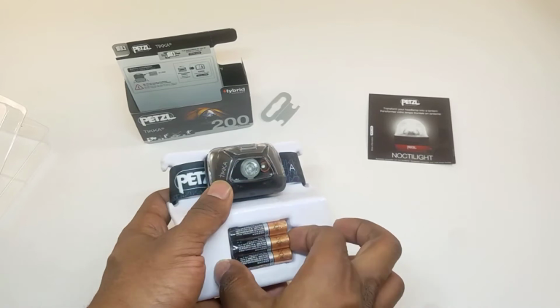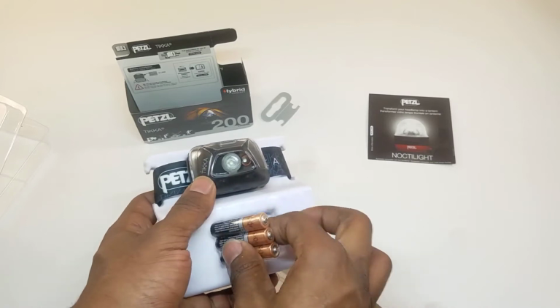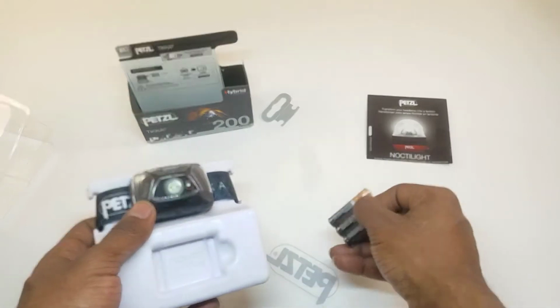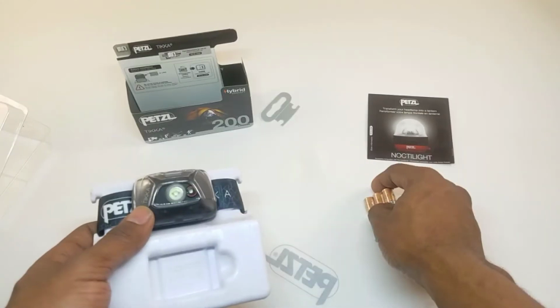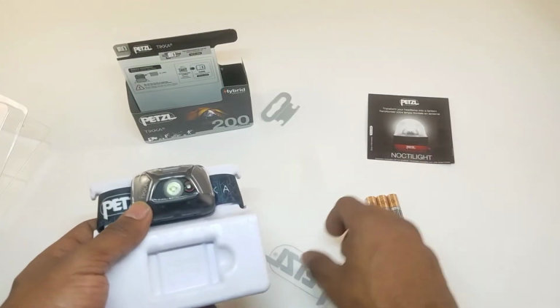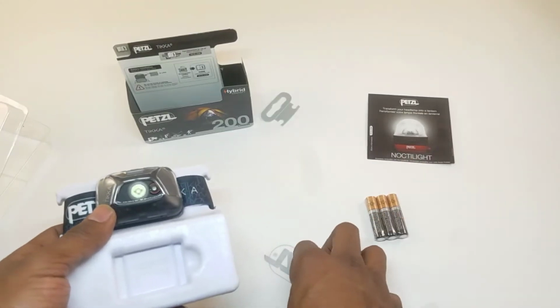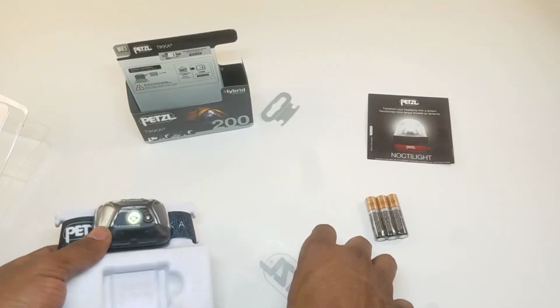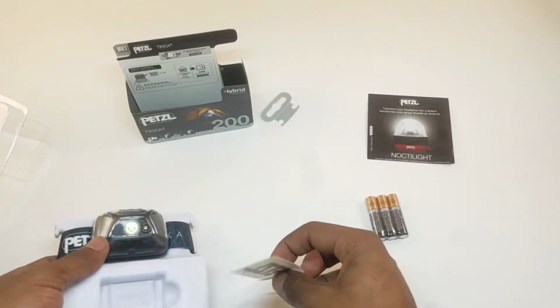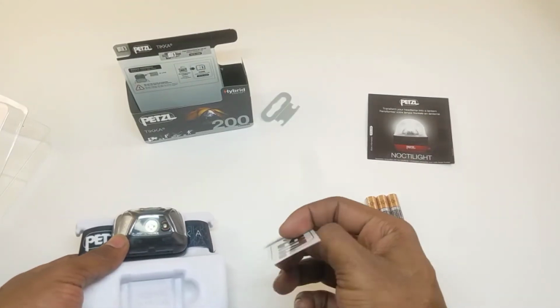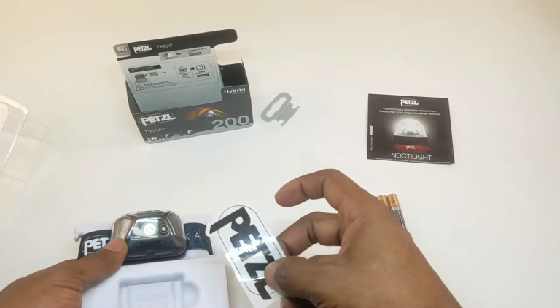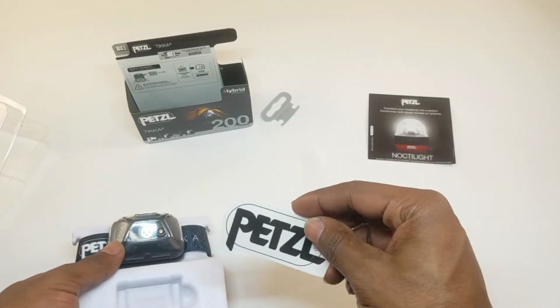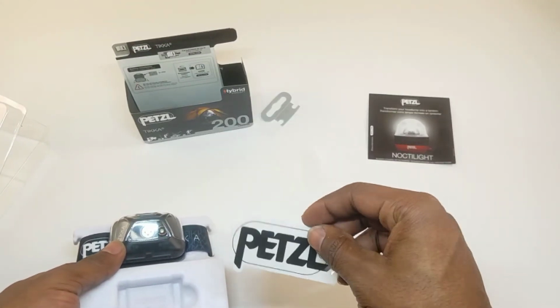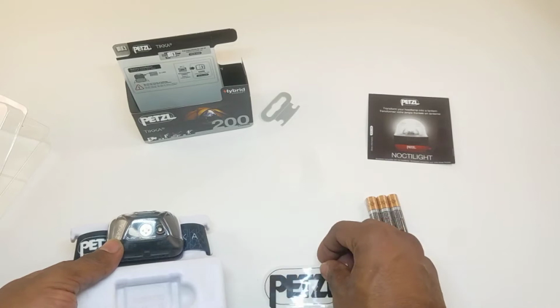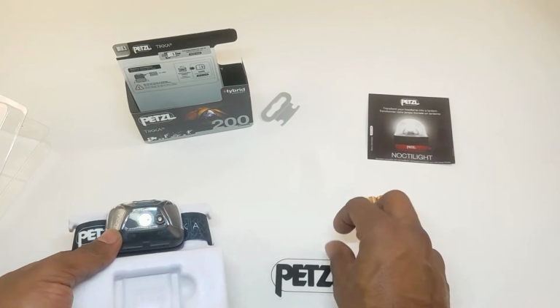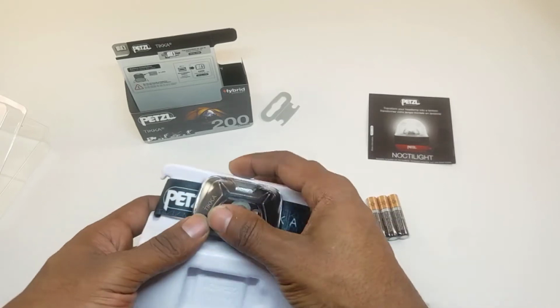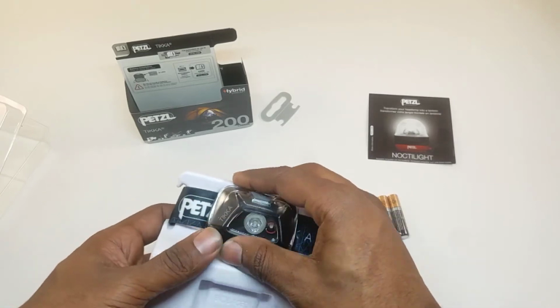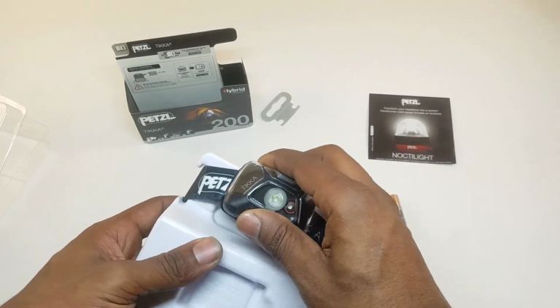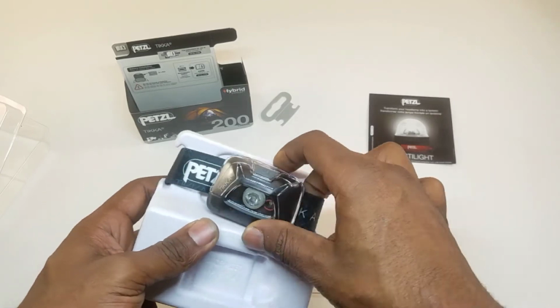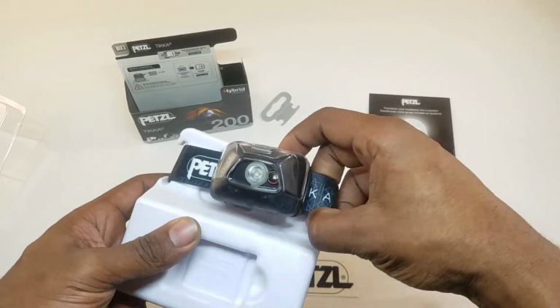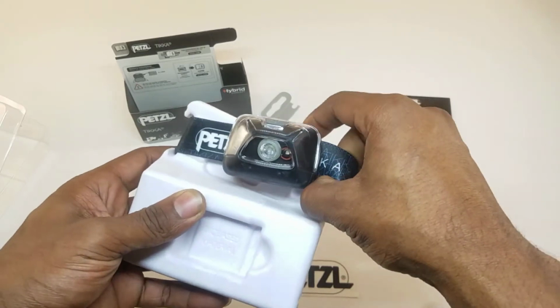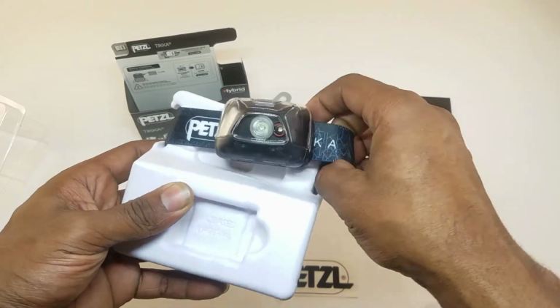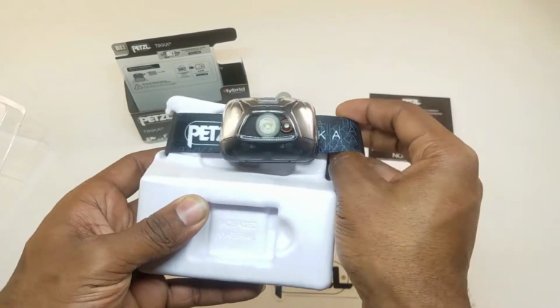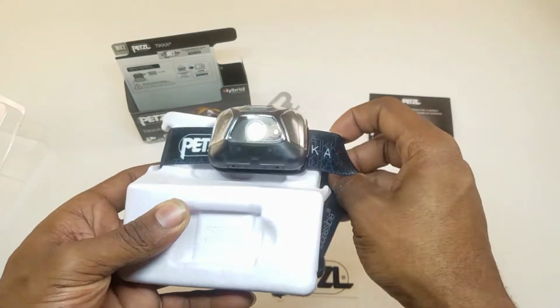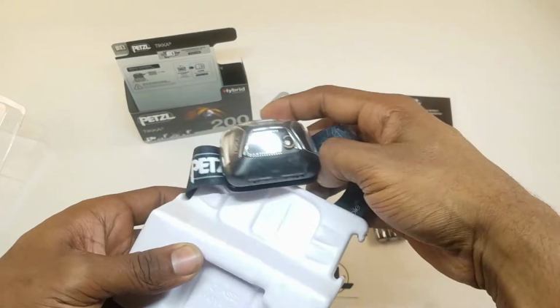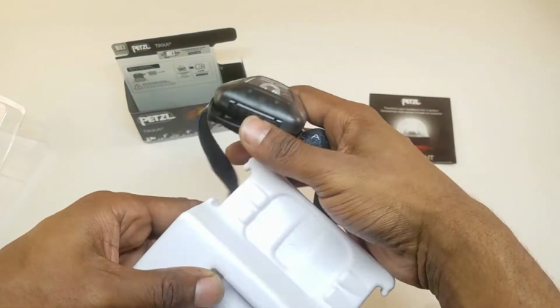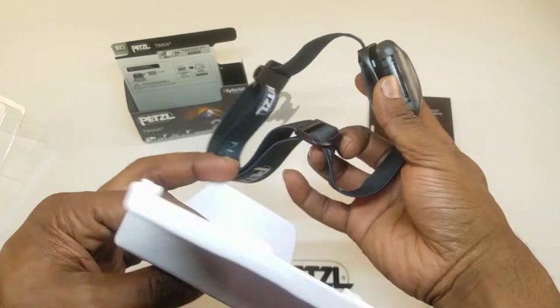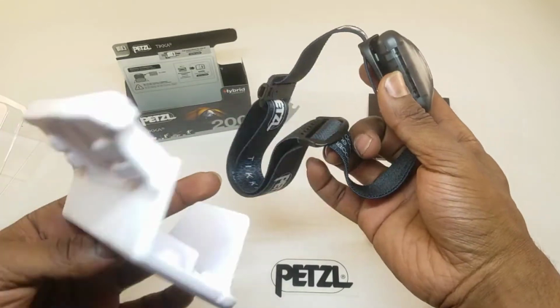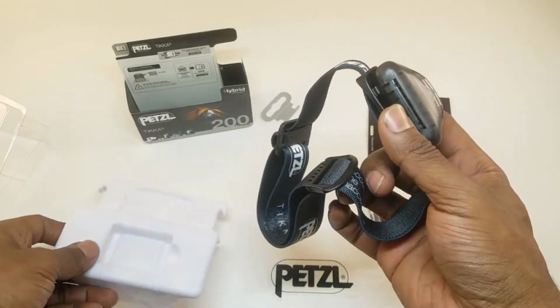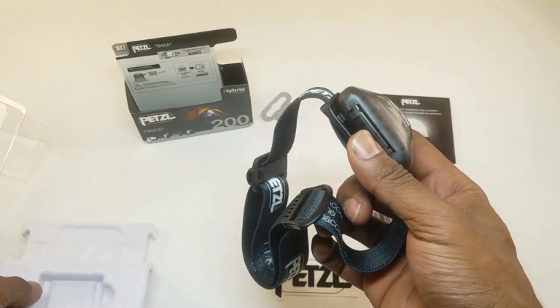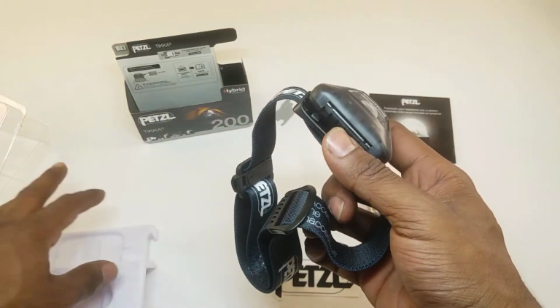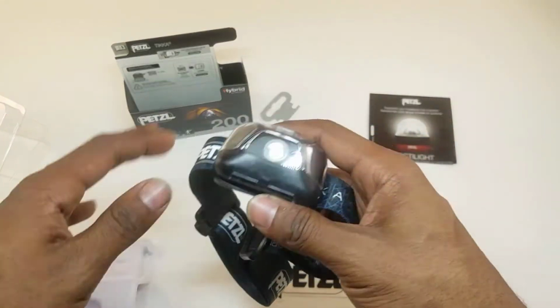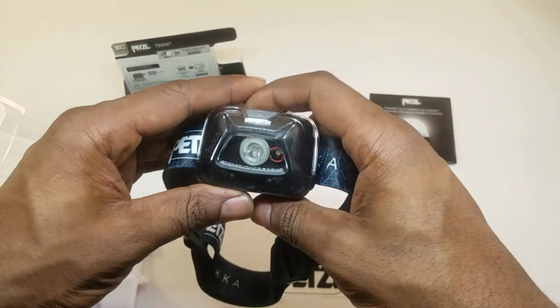They come with batteries, which is nice, and a Petzl sticker — awesome. So if you're a big Petzl fan and you want to brand your car or your laptop, go ahead and stick that on so people know you're a Petzl fan.